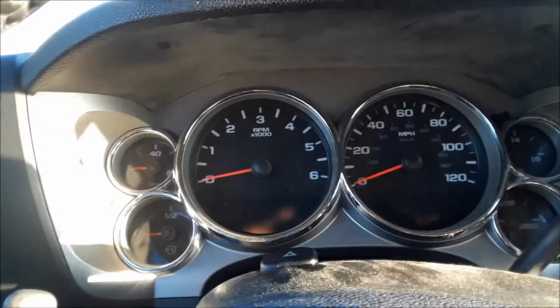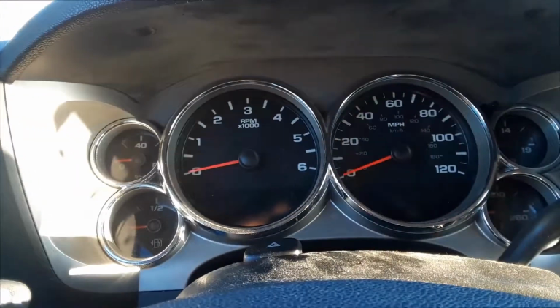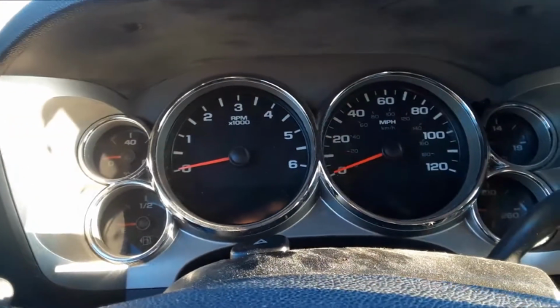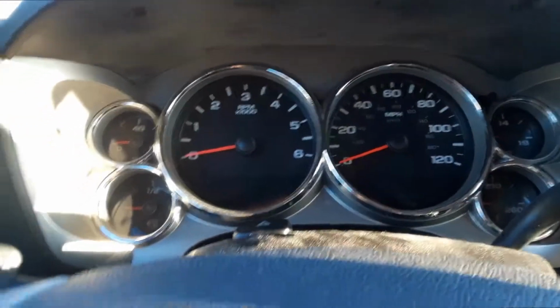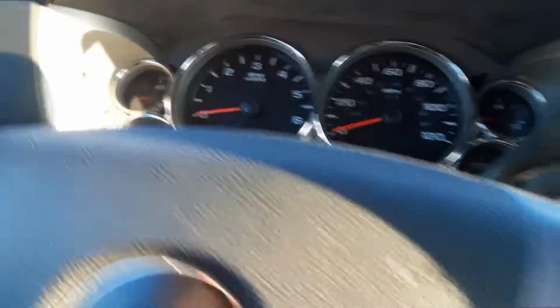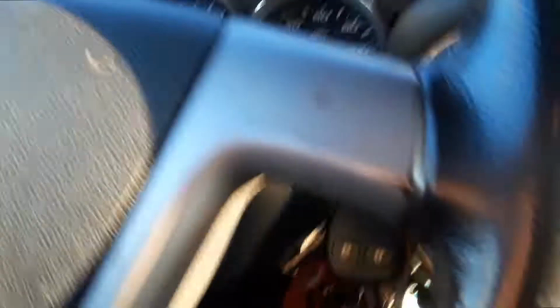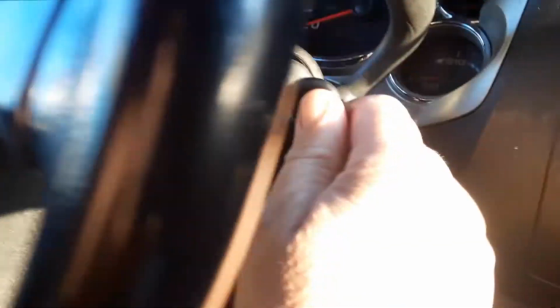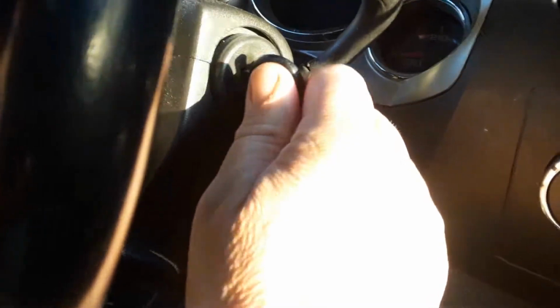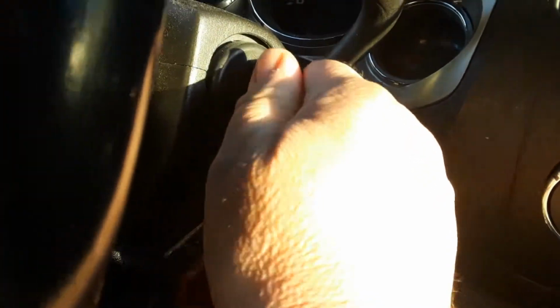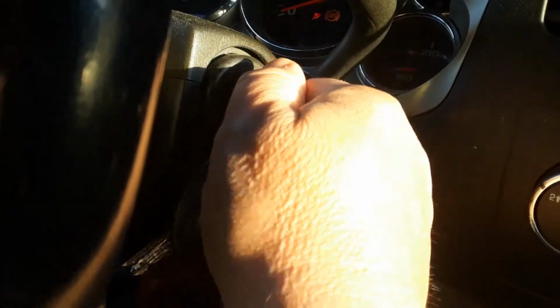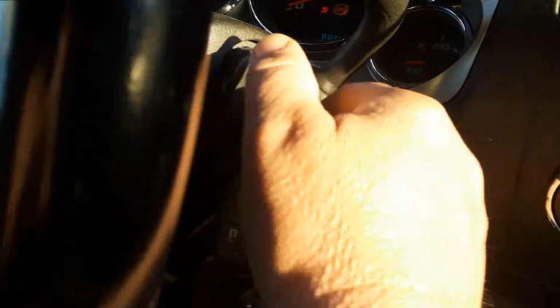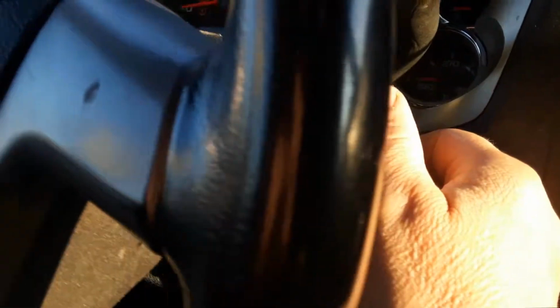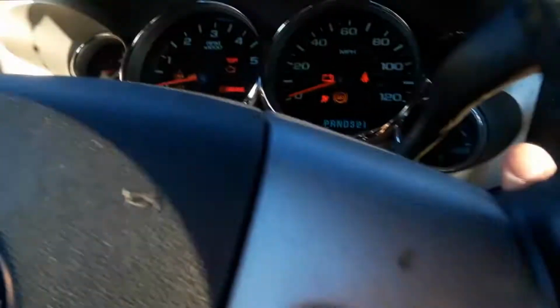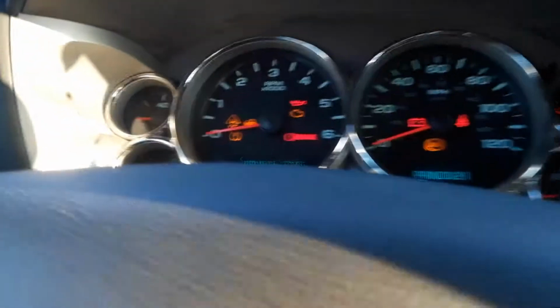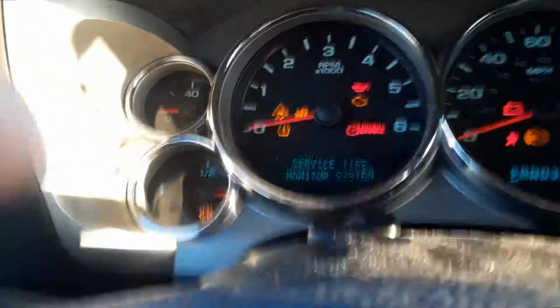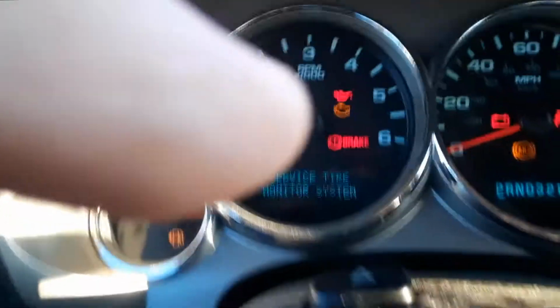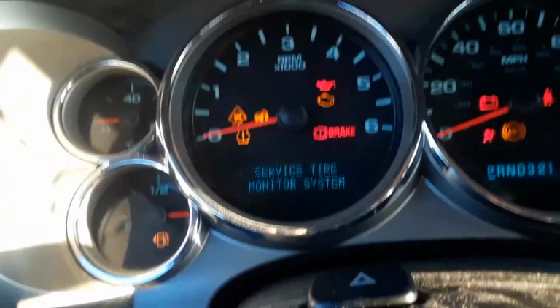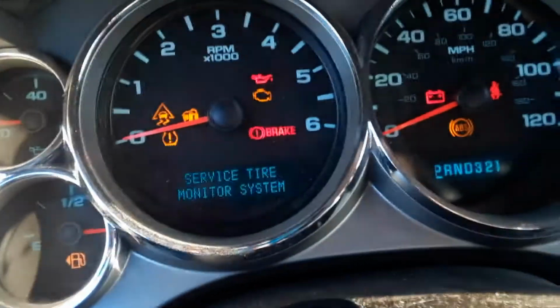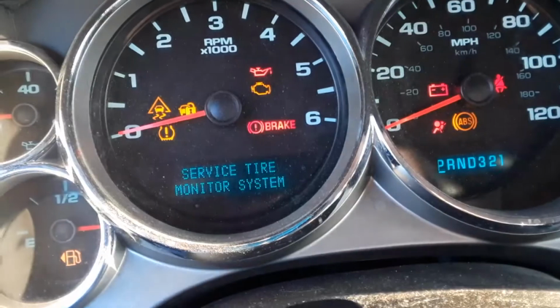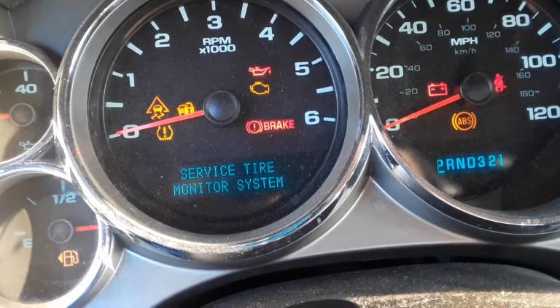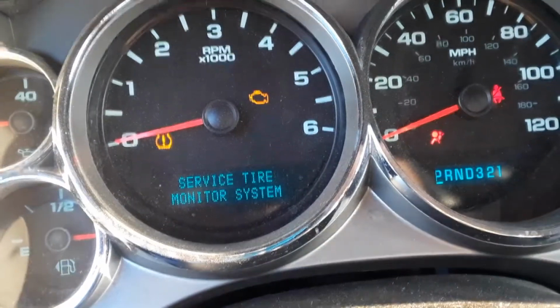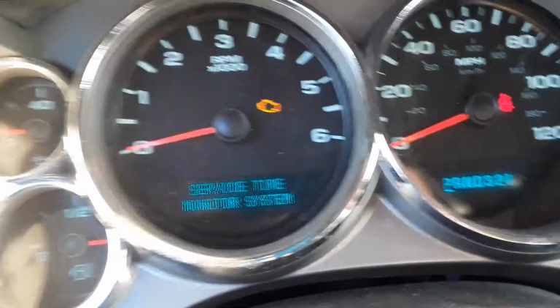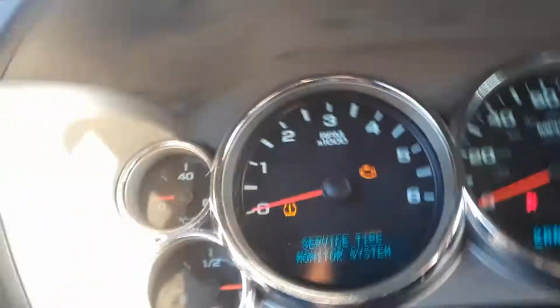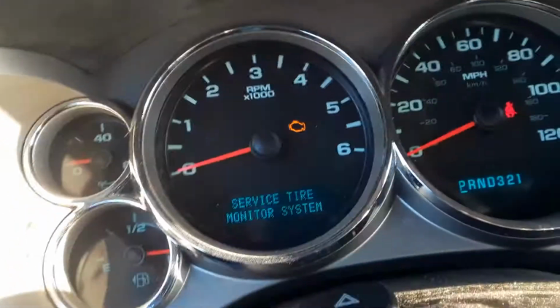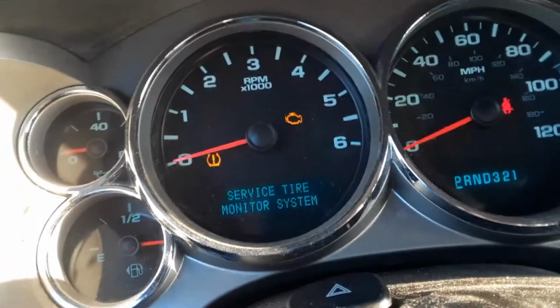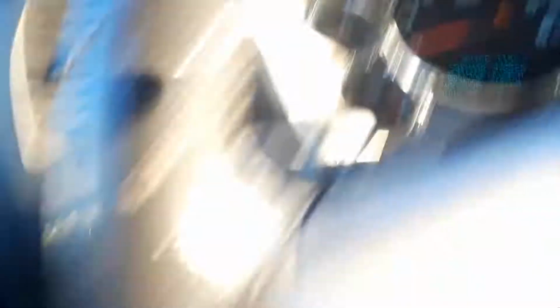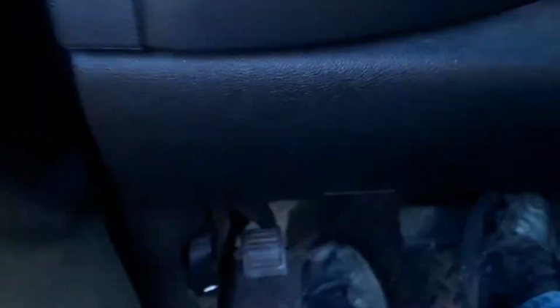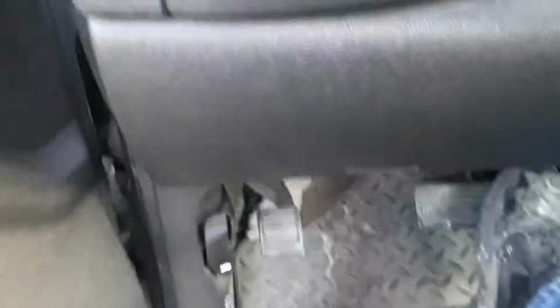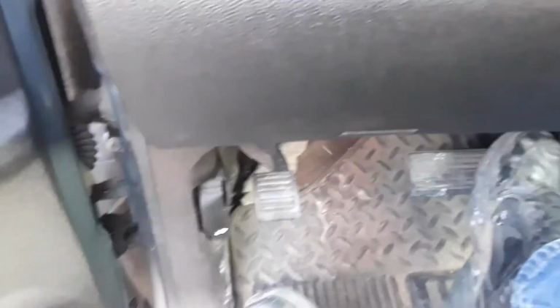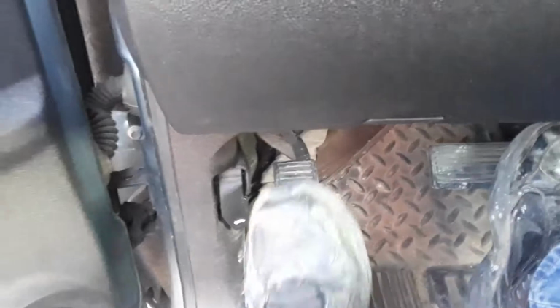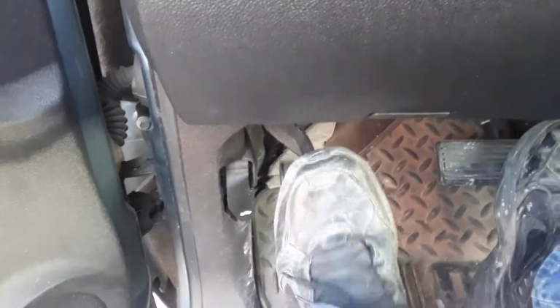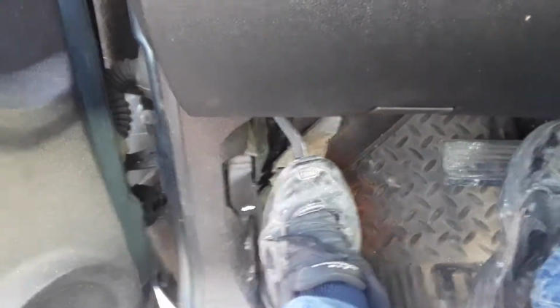The first thing we want to do is get into the truck and turn the key to the on position without starting the vehicle. You can see the signal flashing there. Next, we want to put our foot on the emergency brake down.